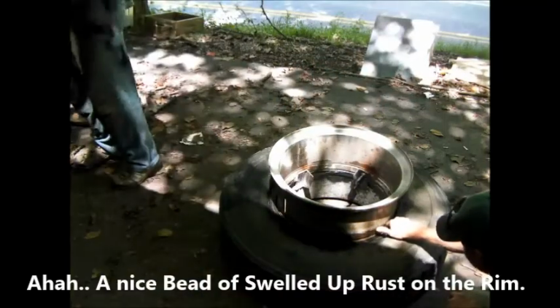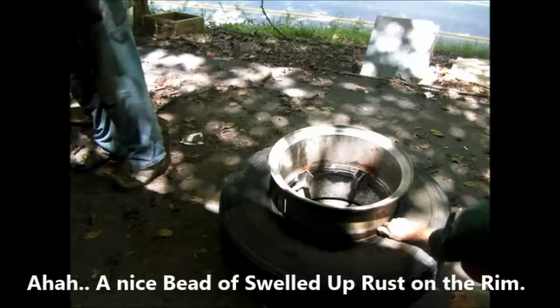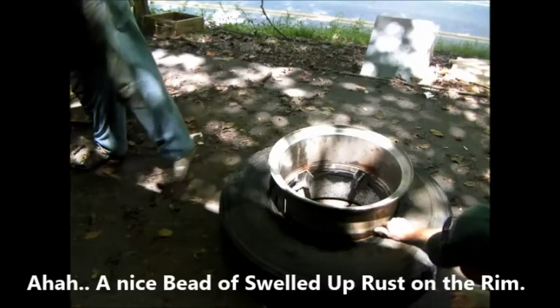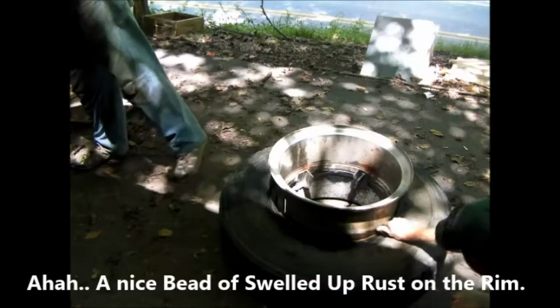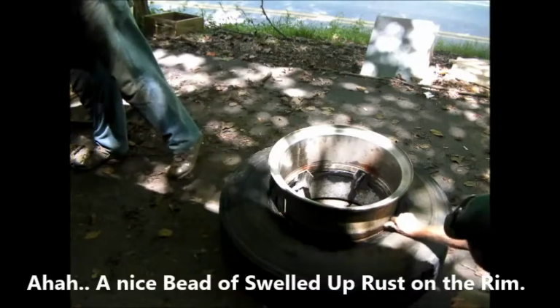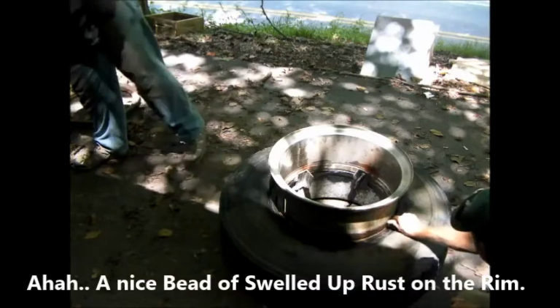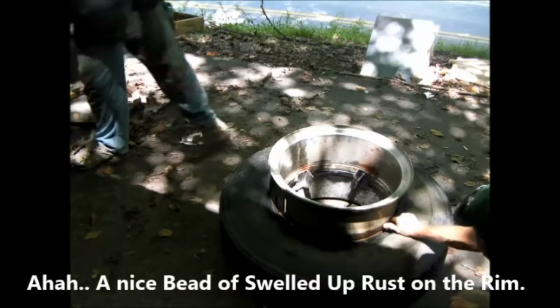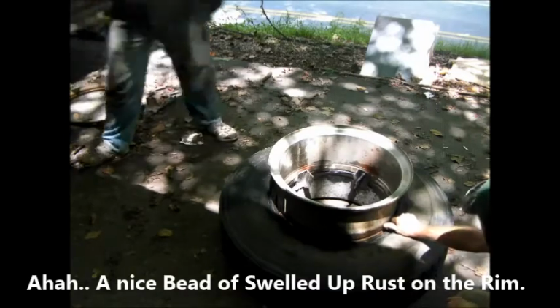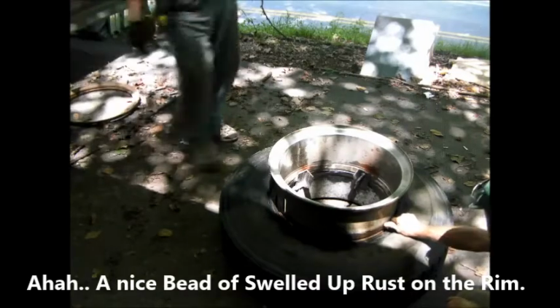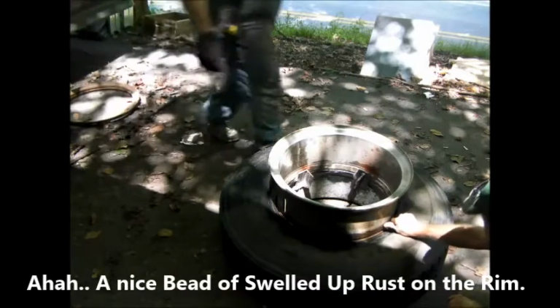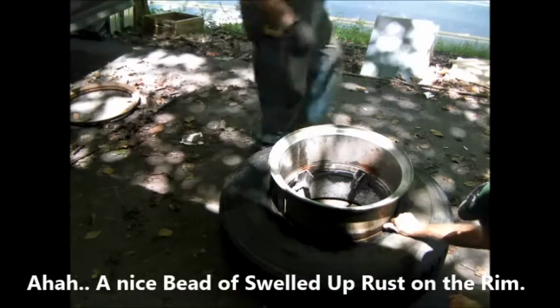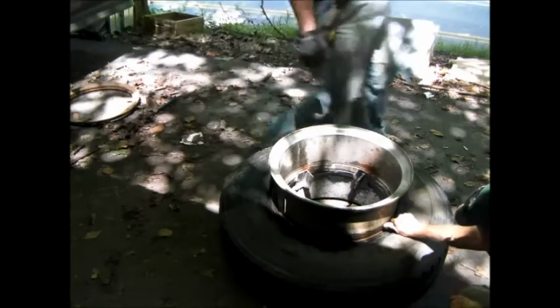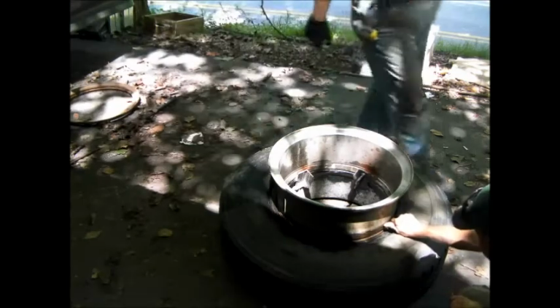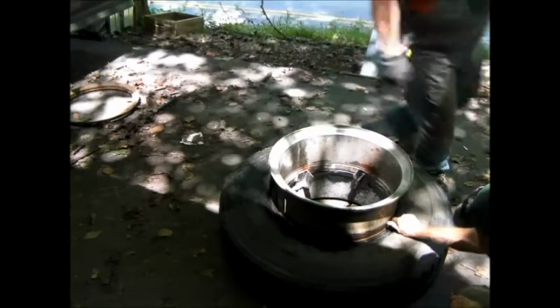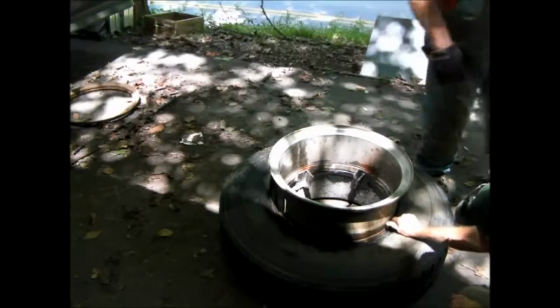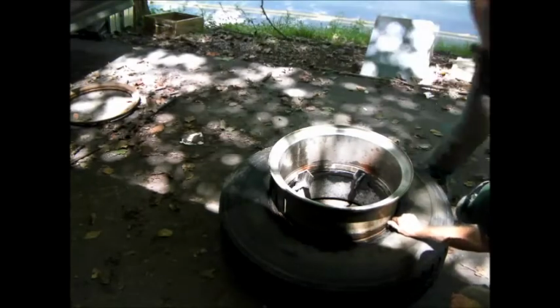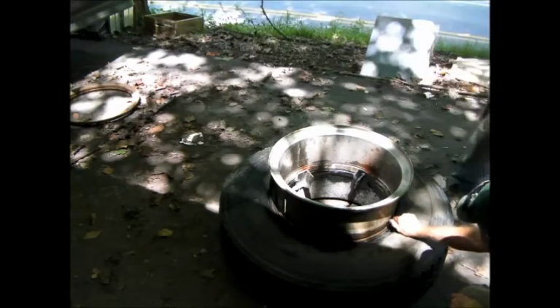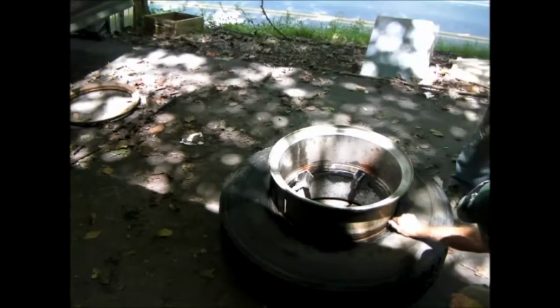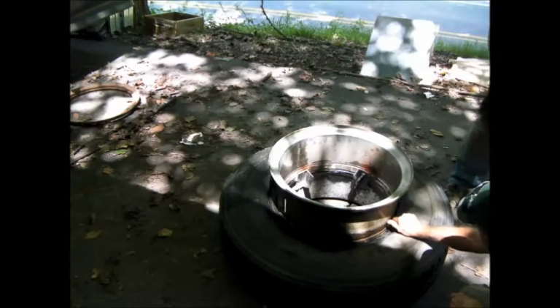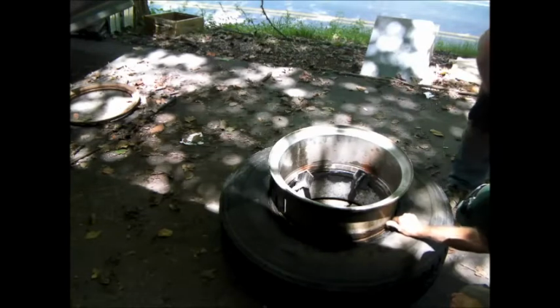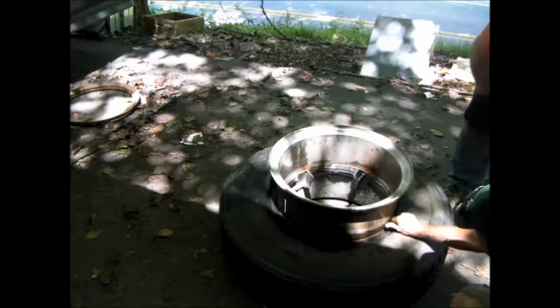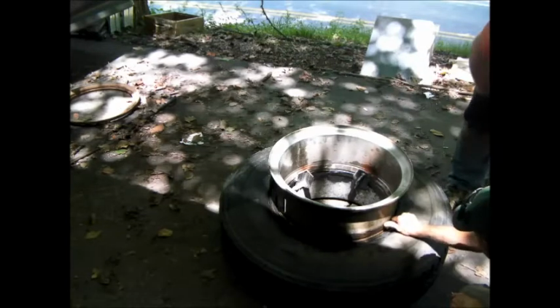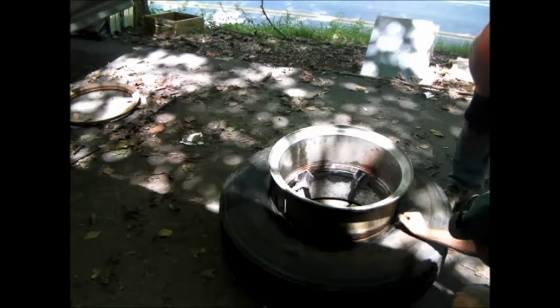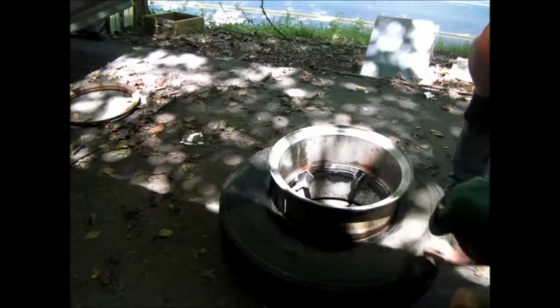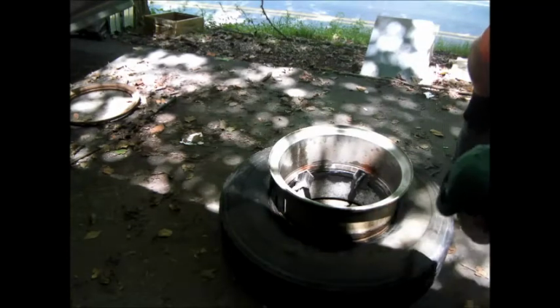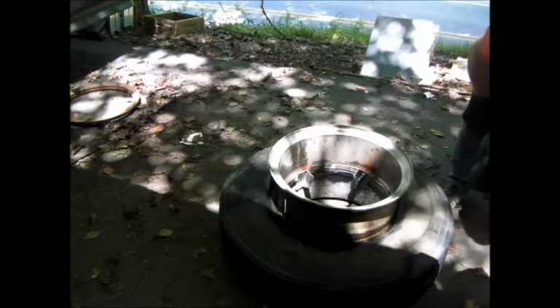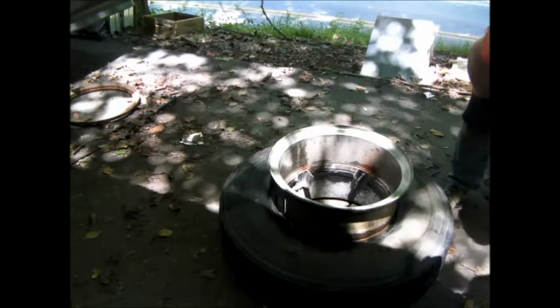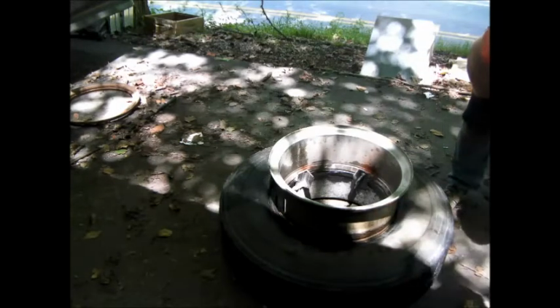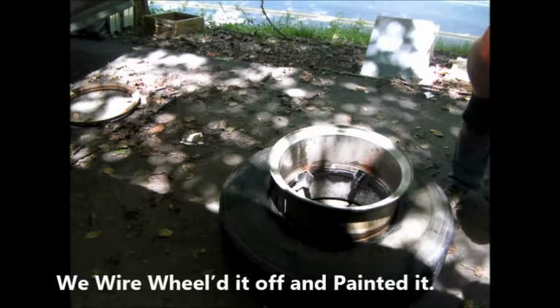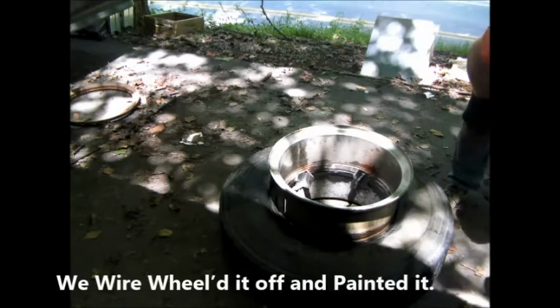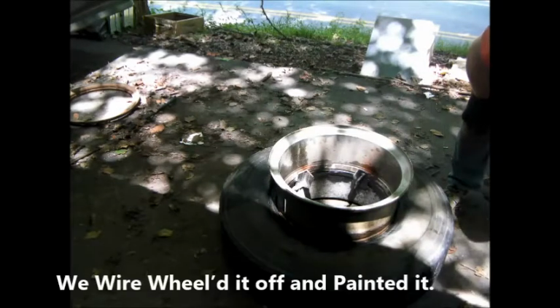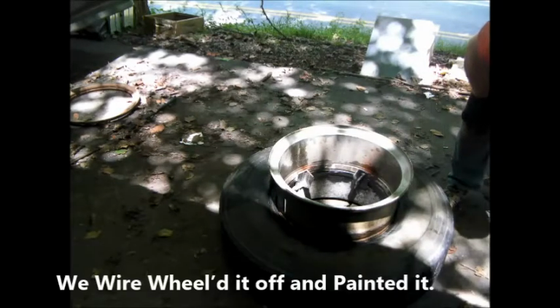A bunch of rust buildup — that's part of the reason right there. We're going to have to wire wheel that off before we put it back together. Yeah, I'm sure that's part of the reason.